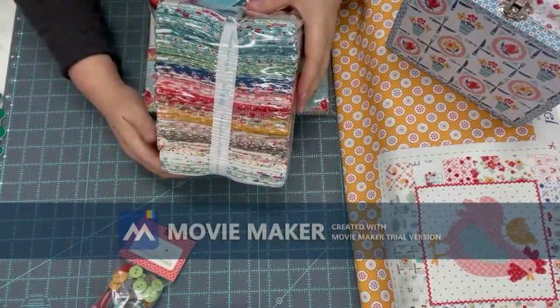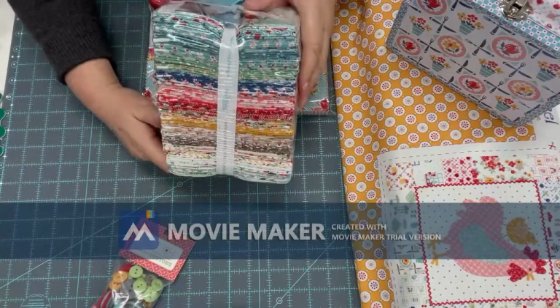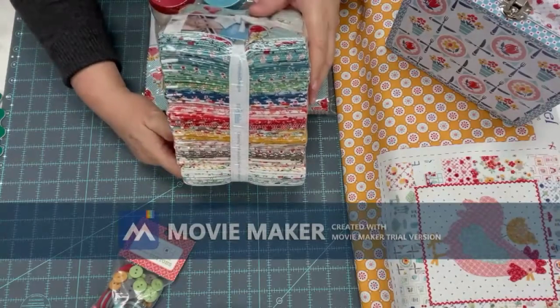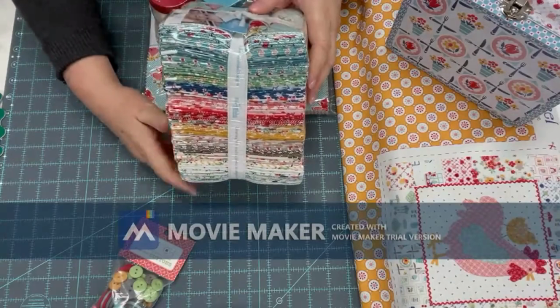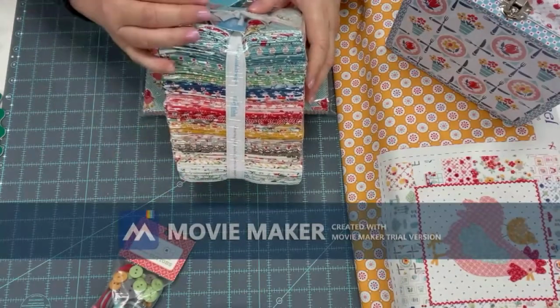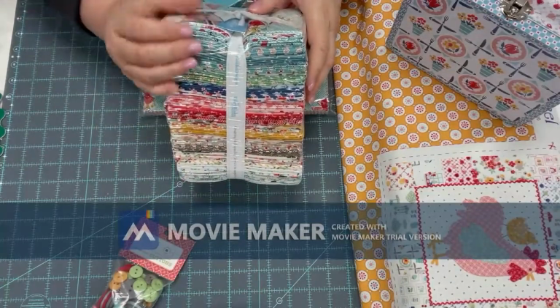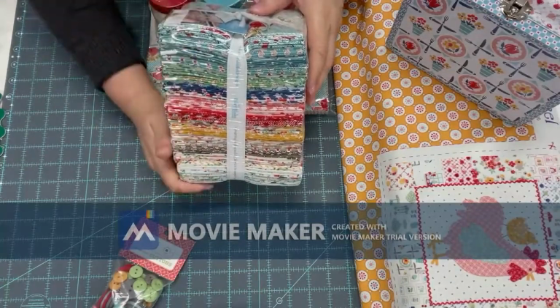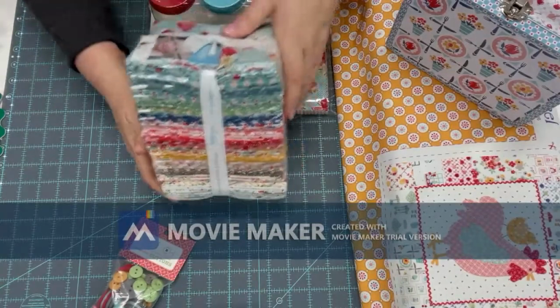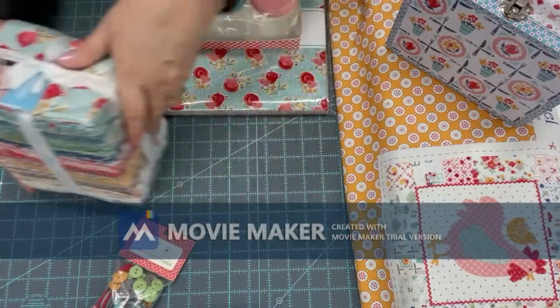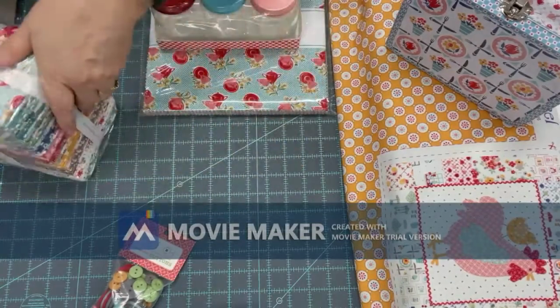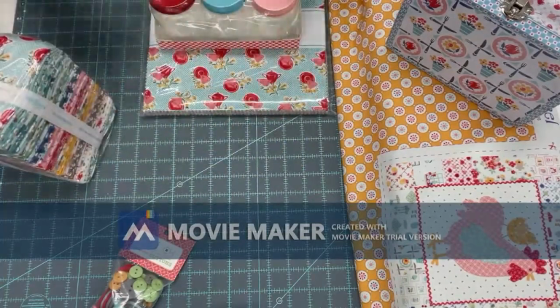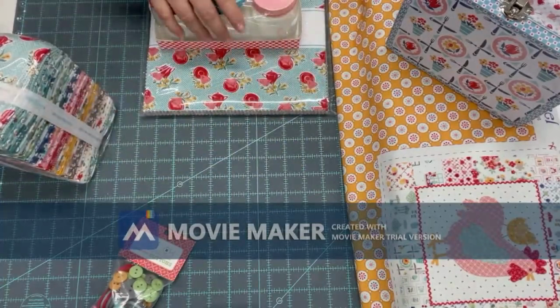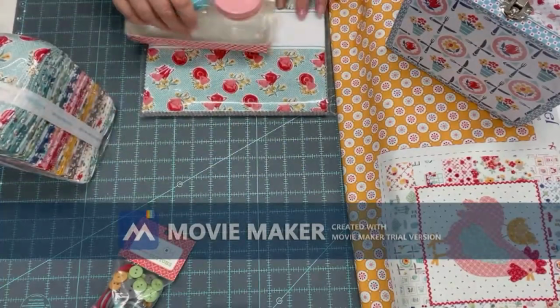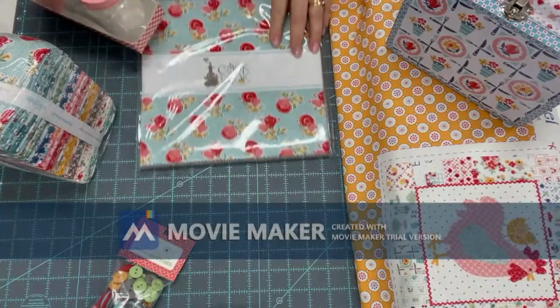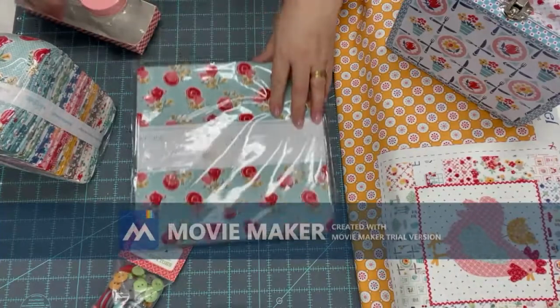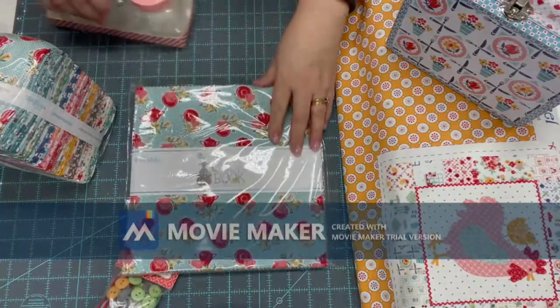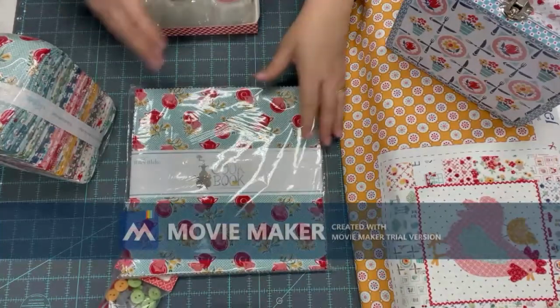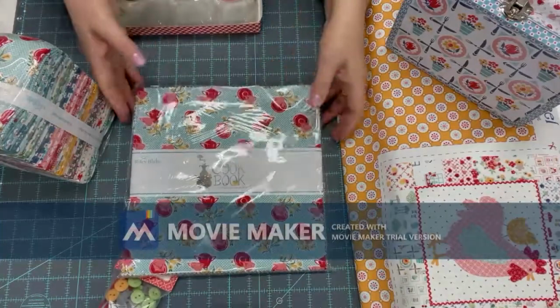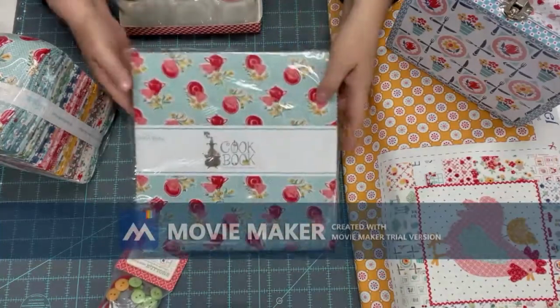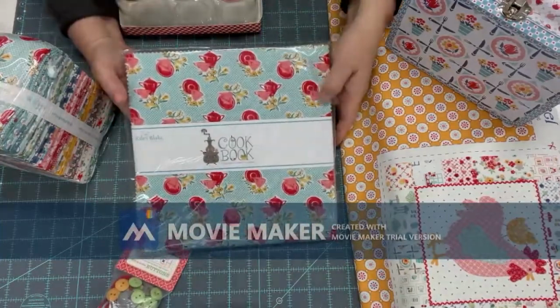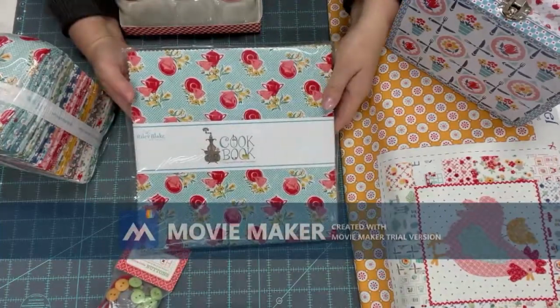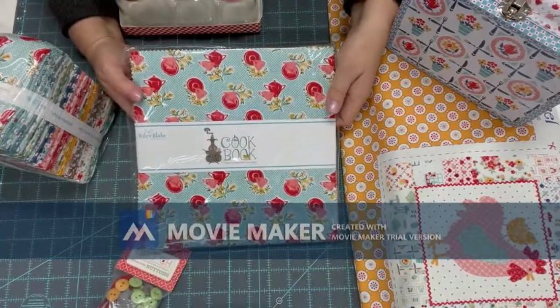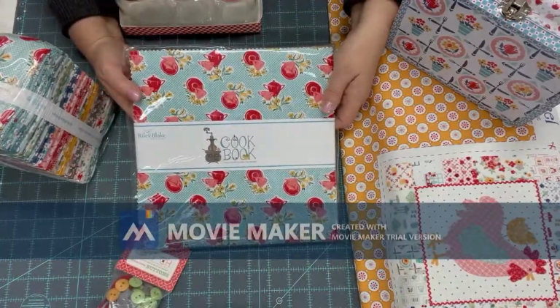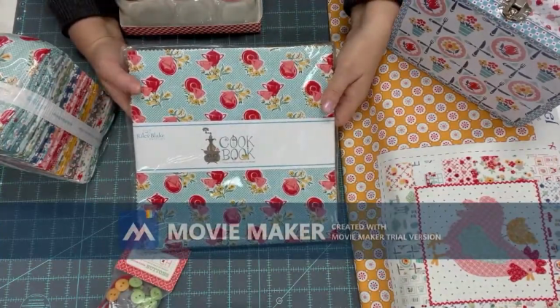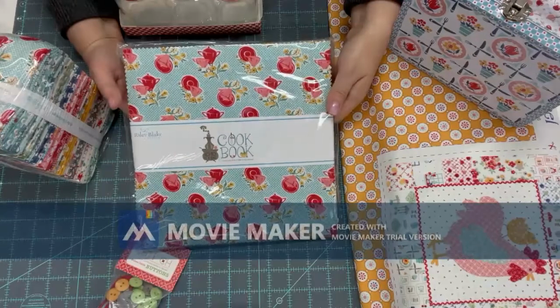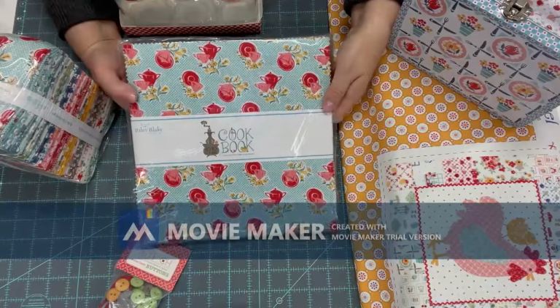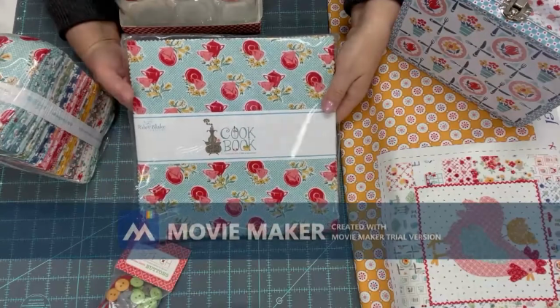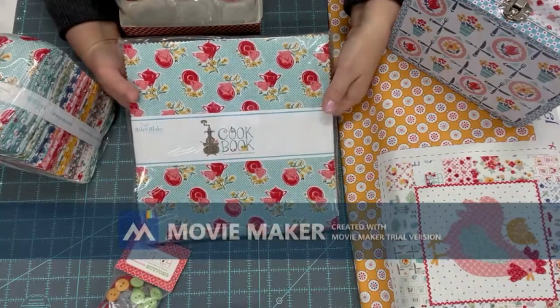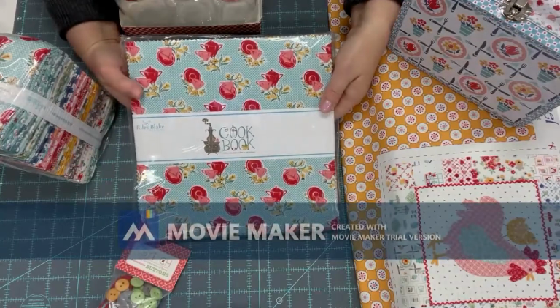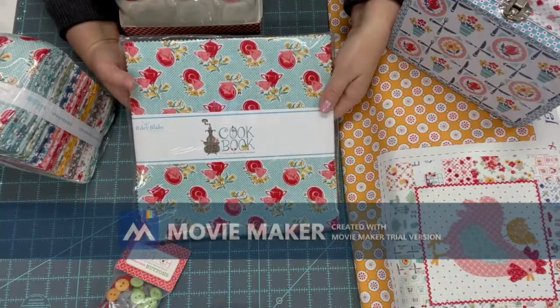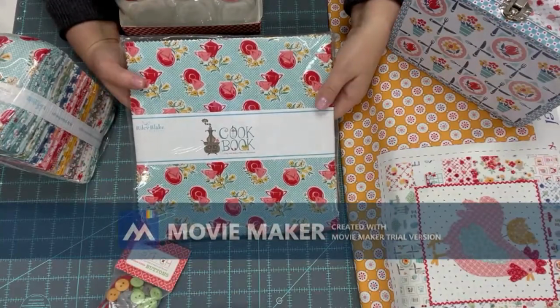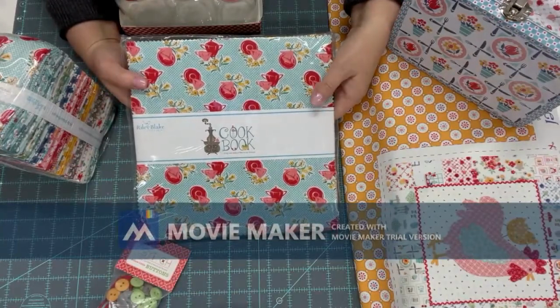These templates are like a hard plastic template so you can reuse them over and over. She's using the Cookbook fat quarter bundle. You can also use this fat quarter bundle for any other project, or if you just want a little bit of fabric.